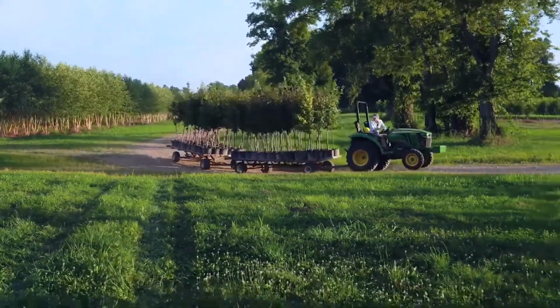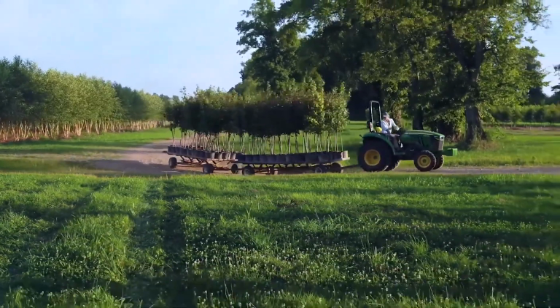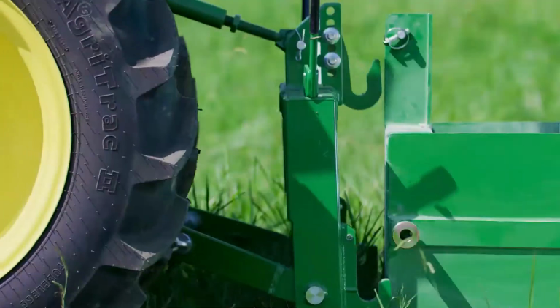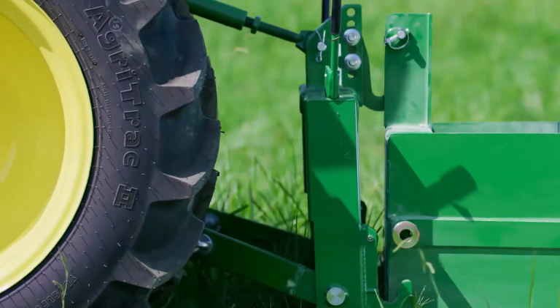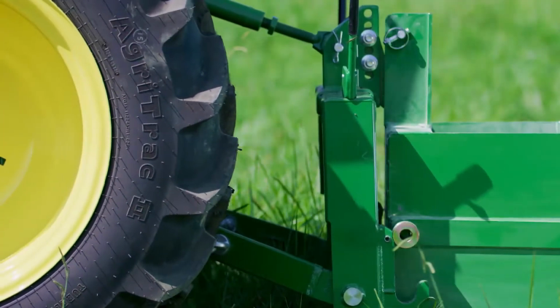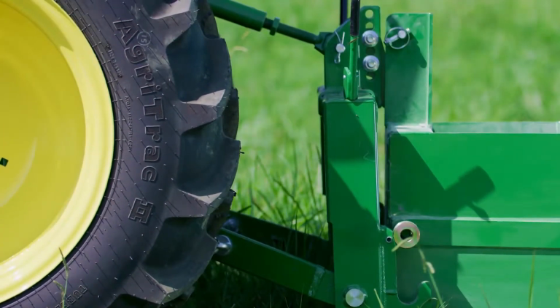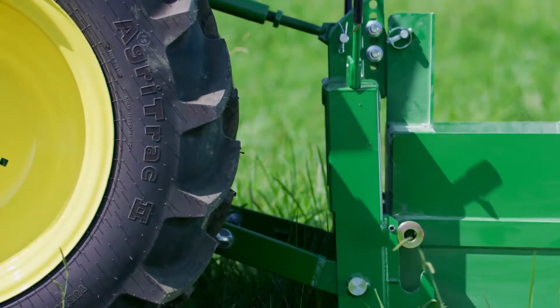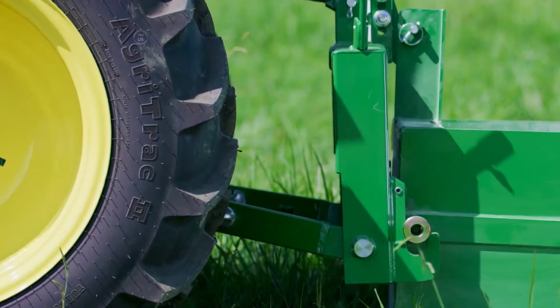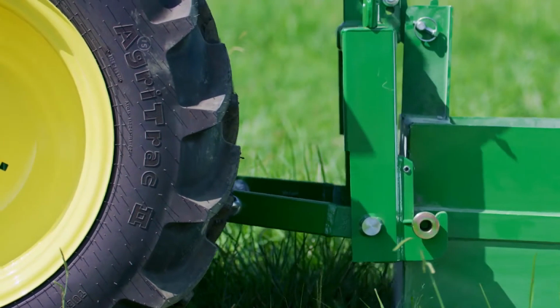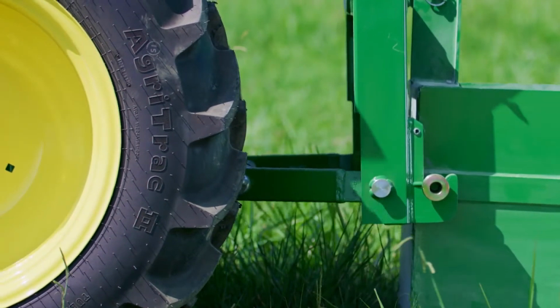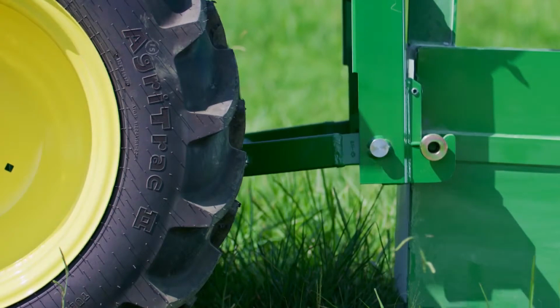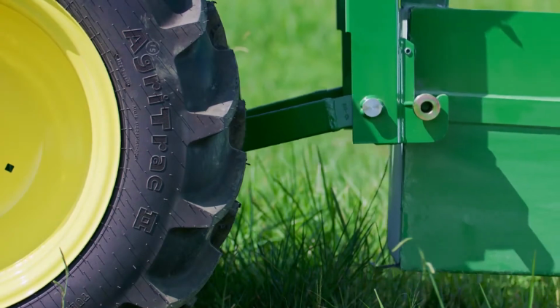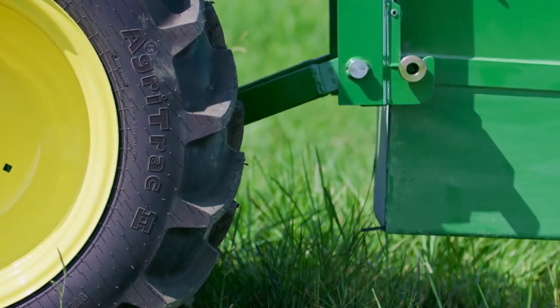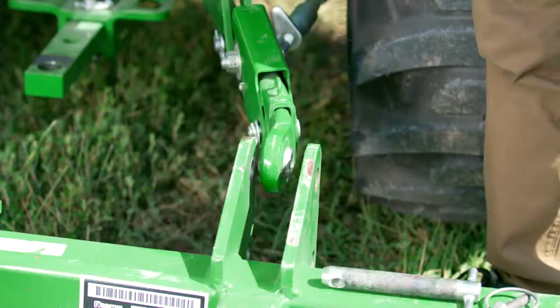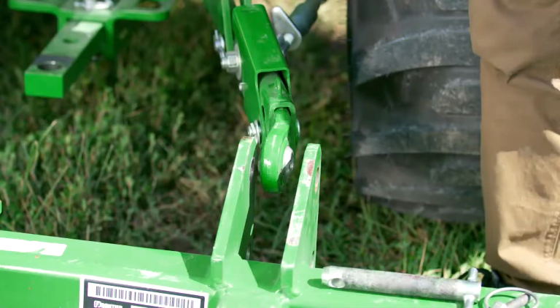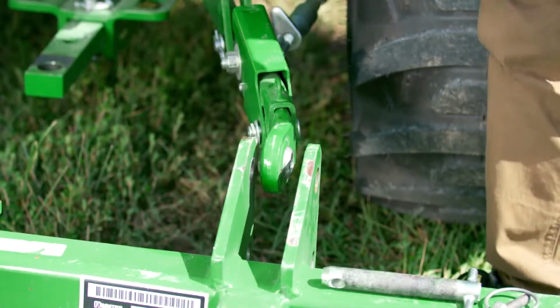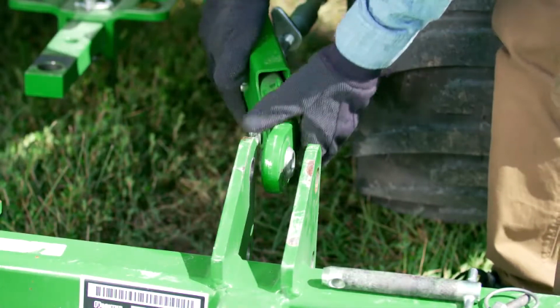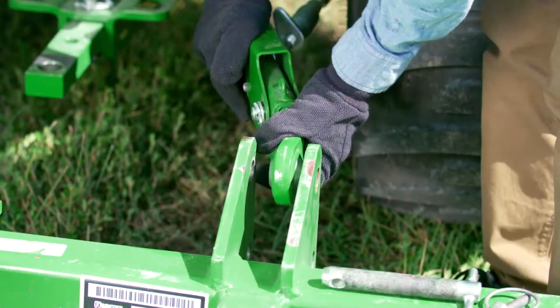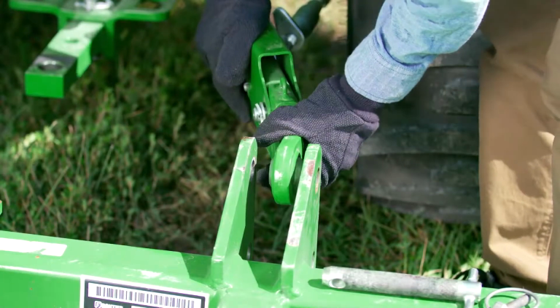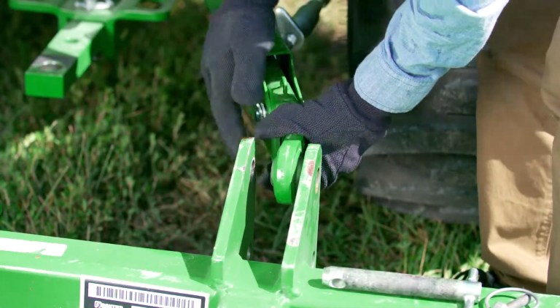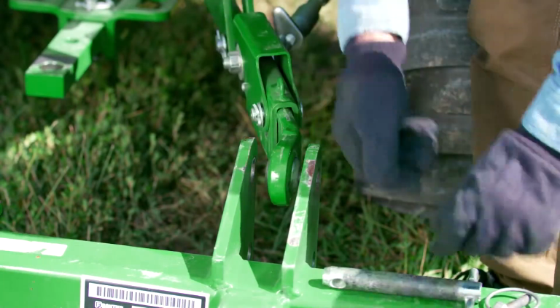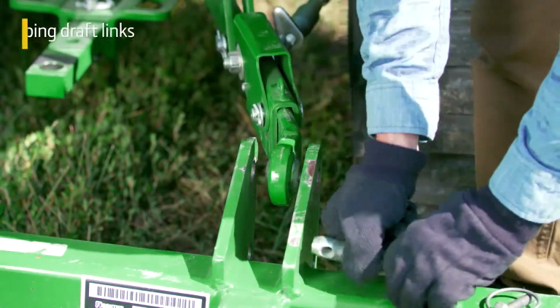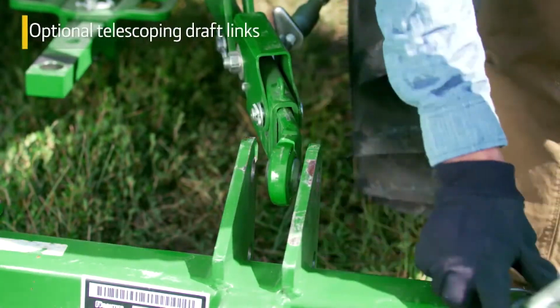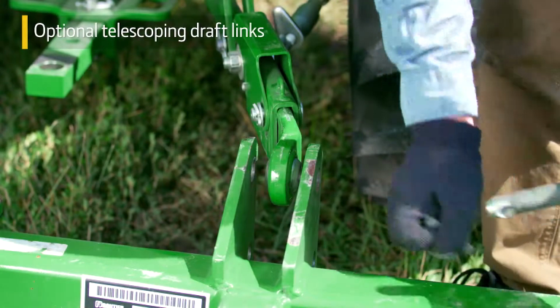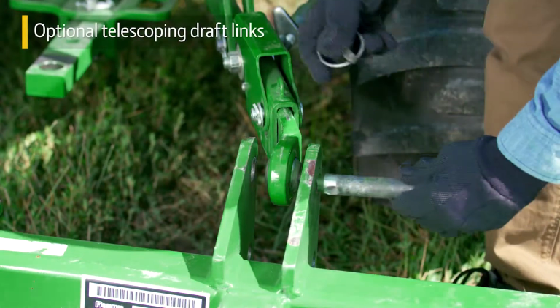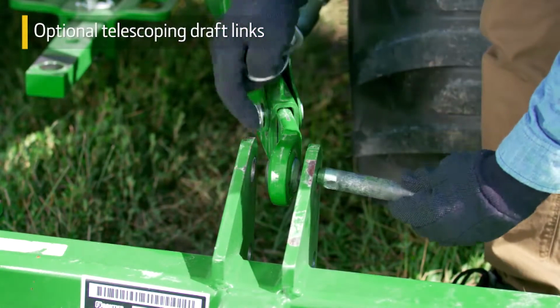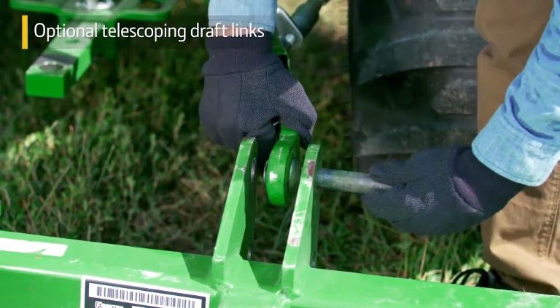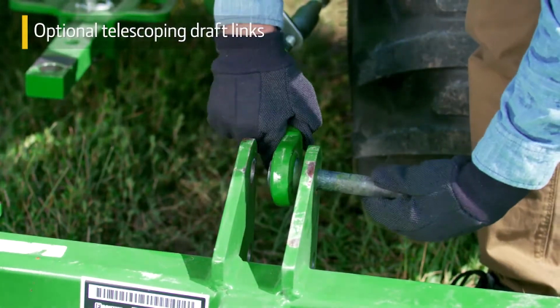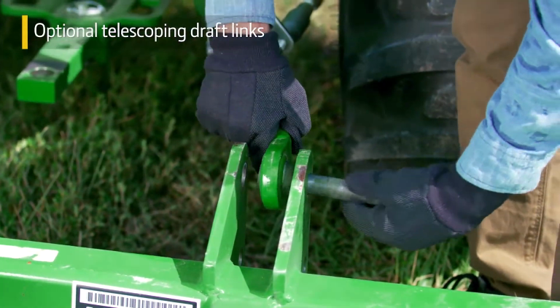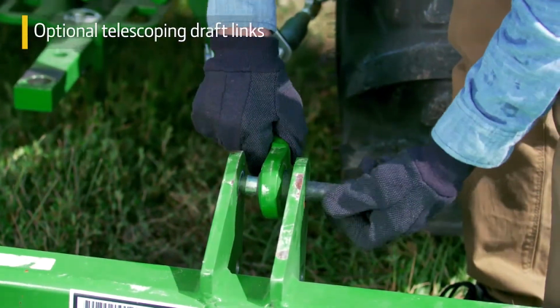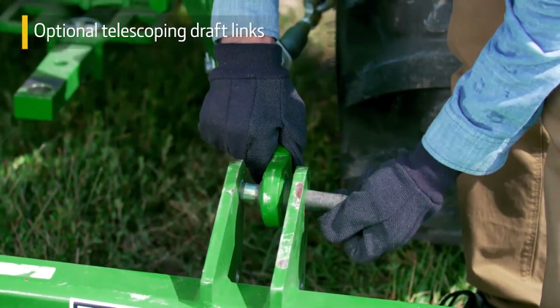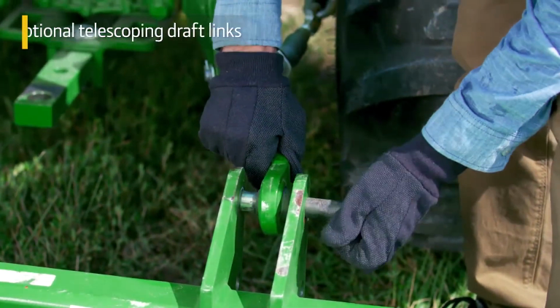These tractors deliver strong drawbar performance, and the three-point hitch can lift almost 1,600 pounds. In addition, rear-mounted implements are easy to align and attach with optional telescope and draft links to save you time and effort.